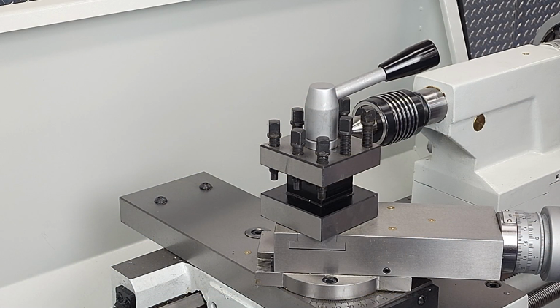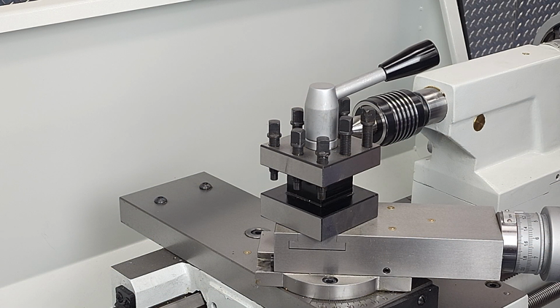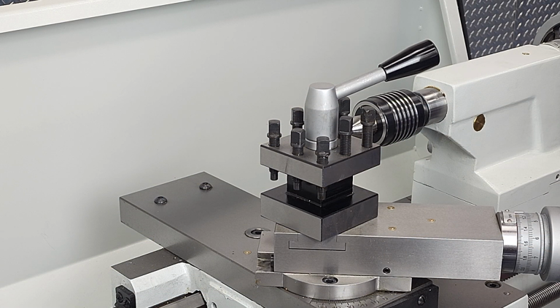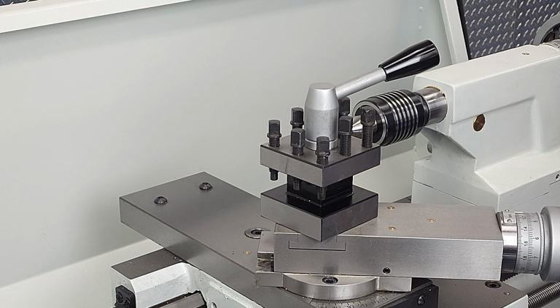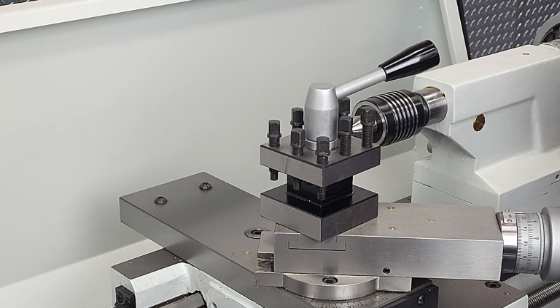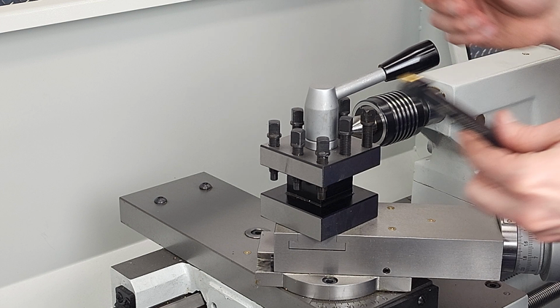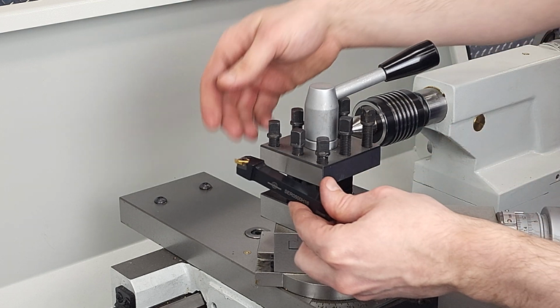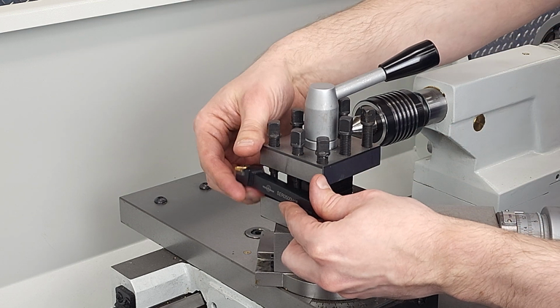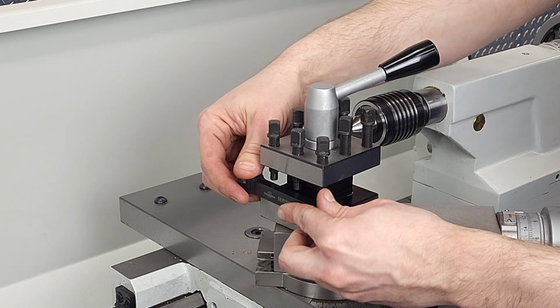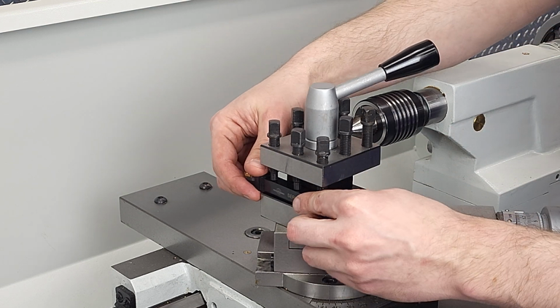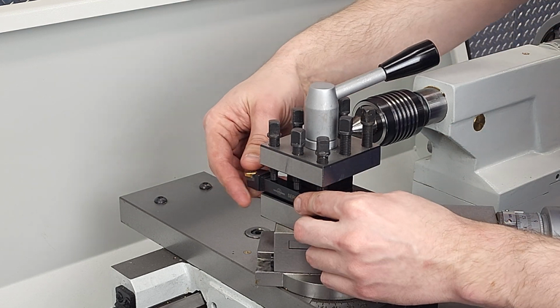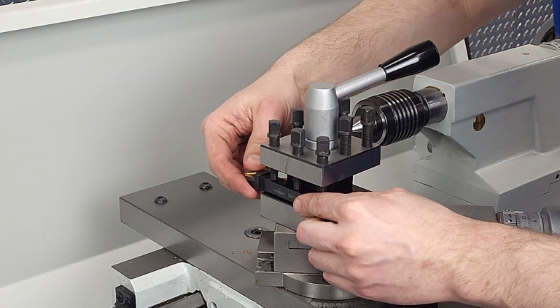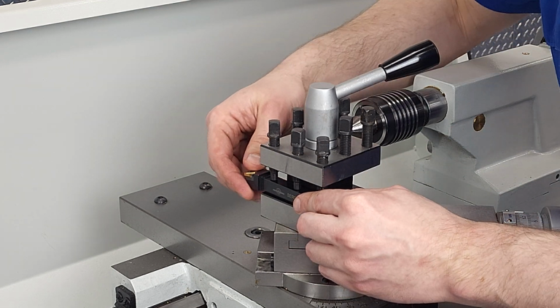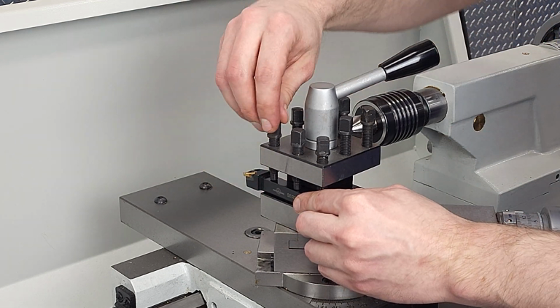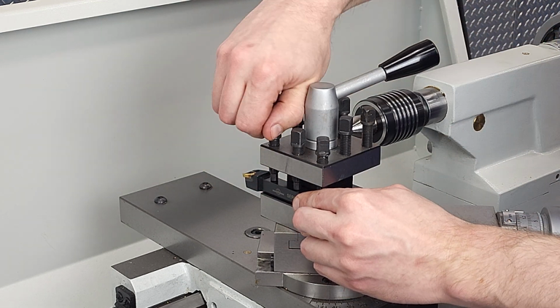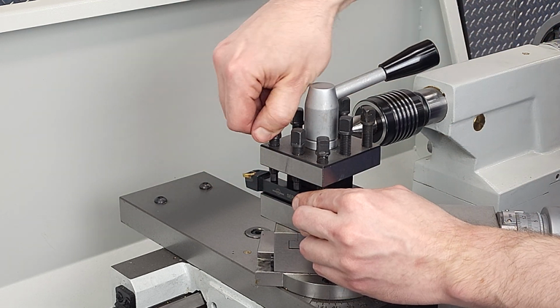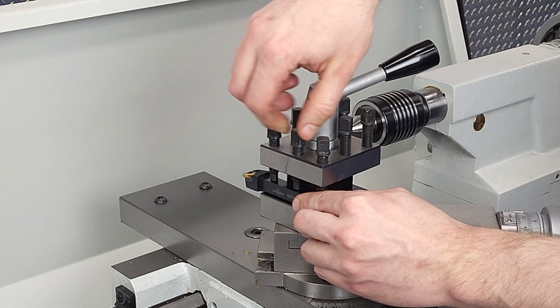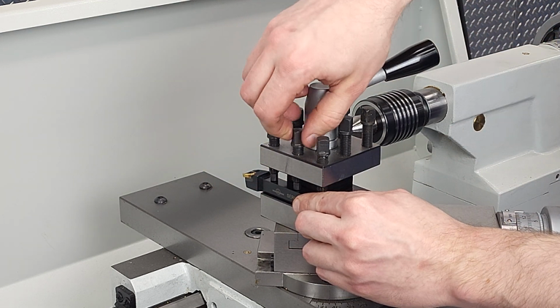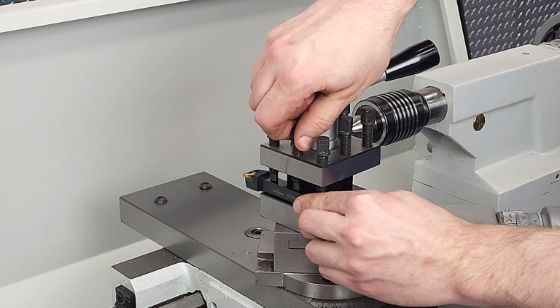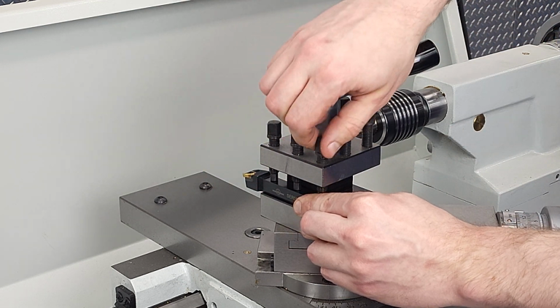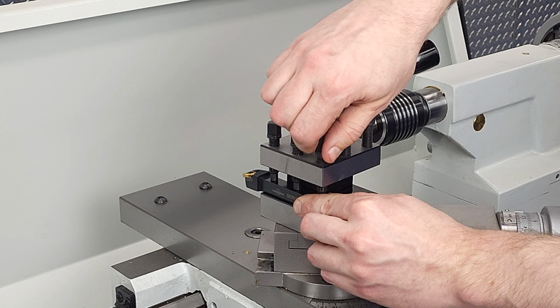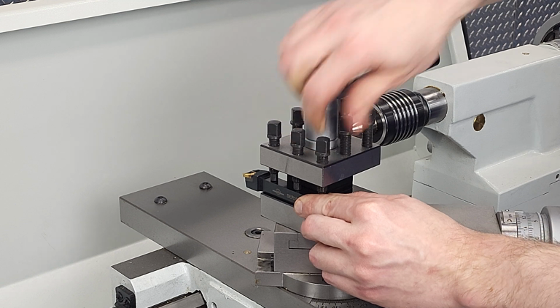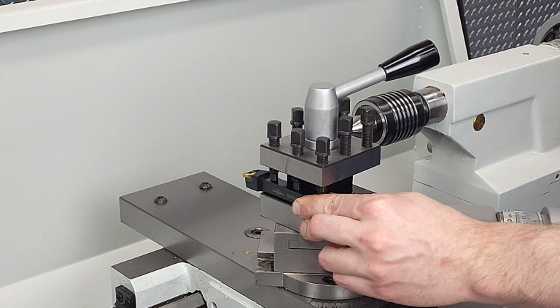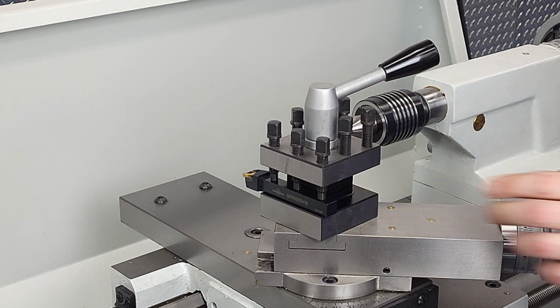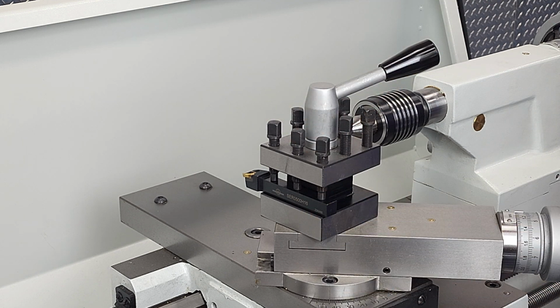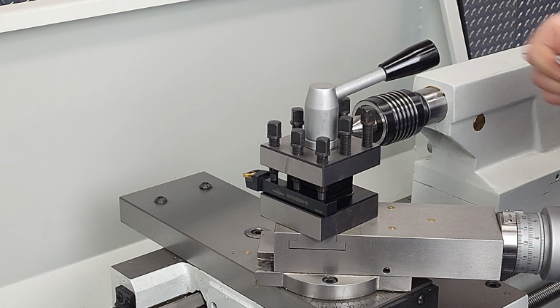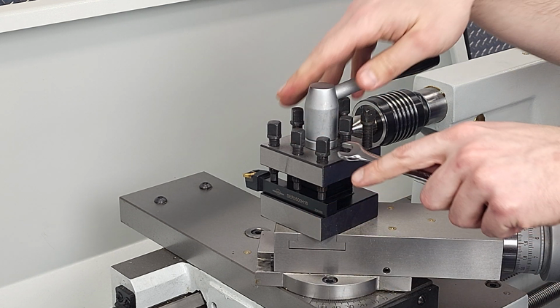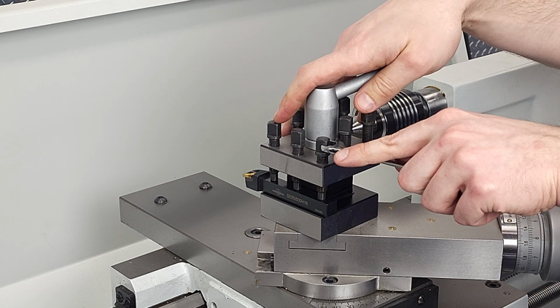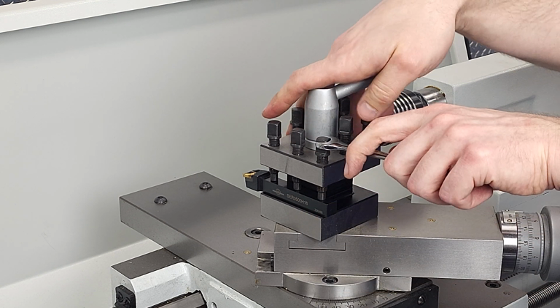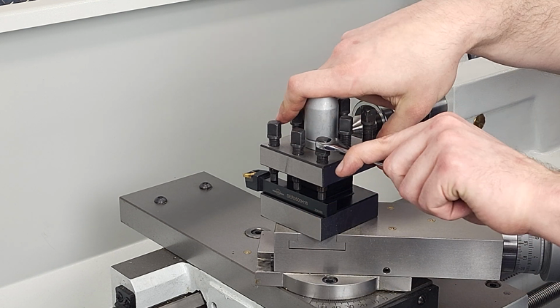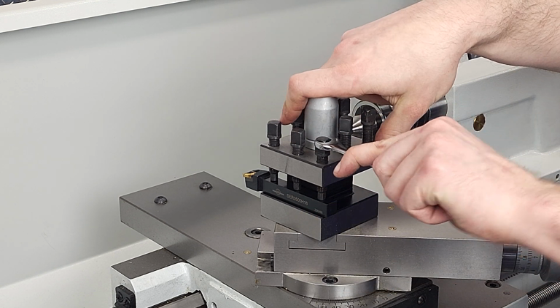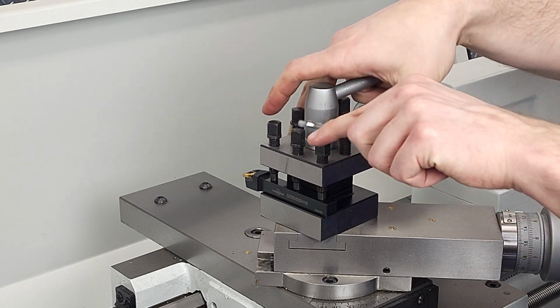In this video about our quick change tool post we'll start, oddly enough, with our regular four-way tool post. There's absolutely nothing wrong with a tool post like this and there are thousands of these tool posts out there making perfectly good parts.